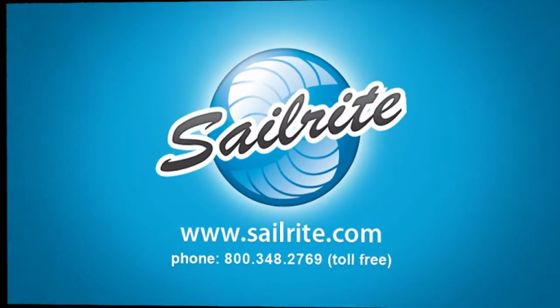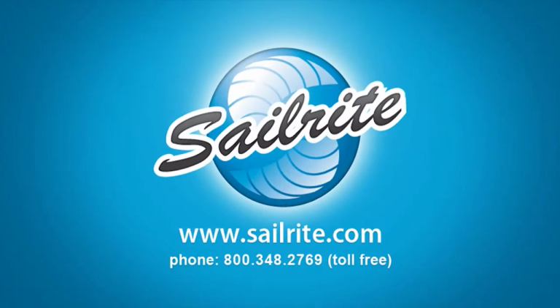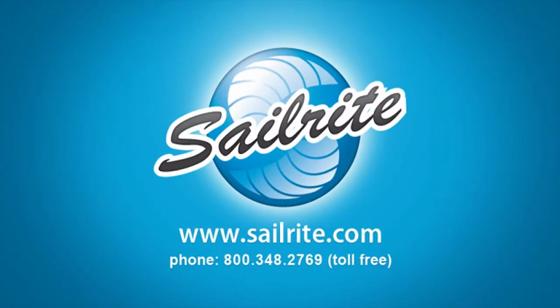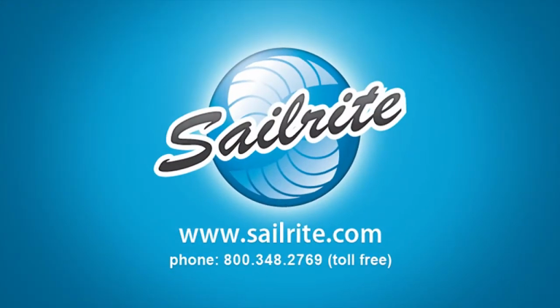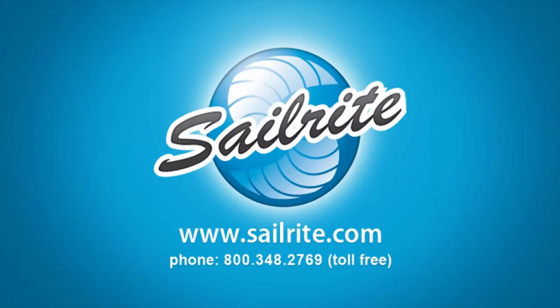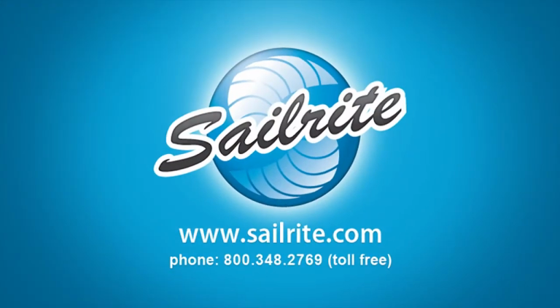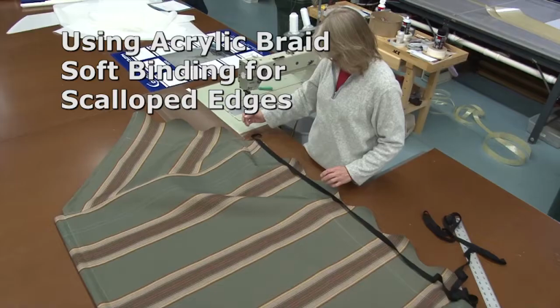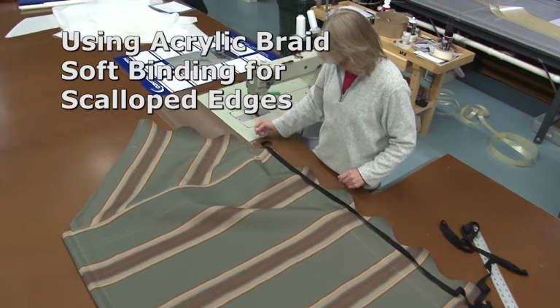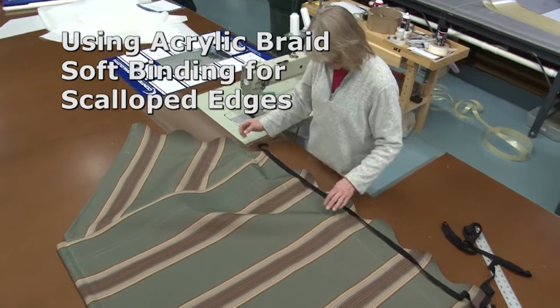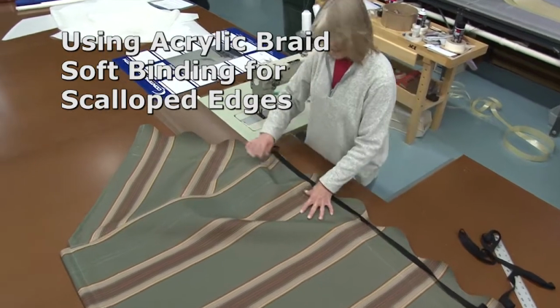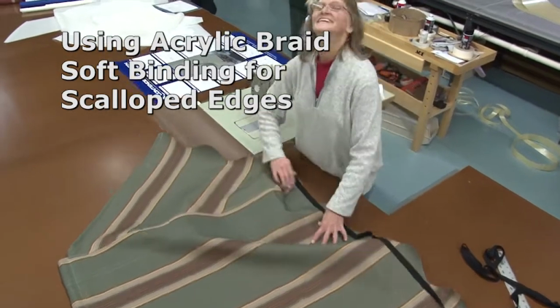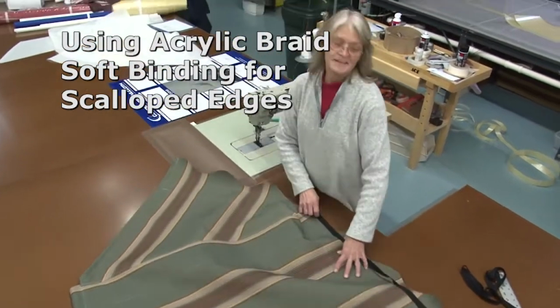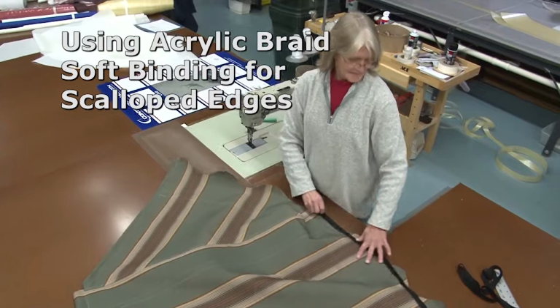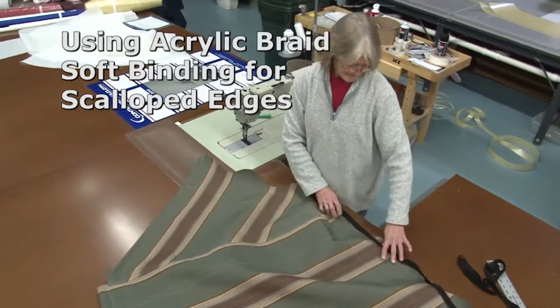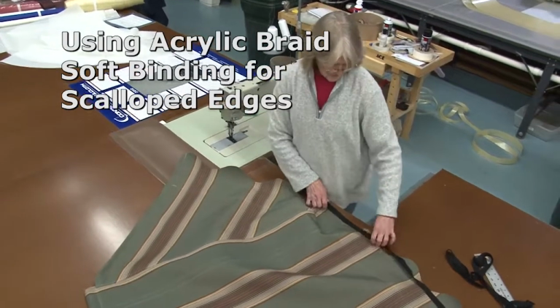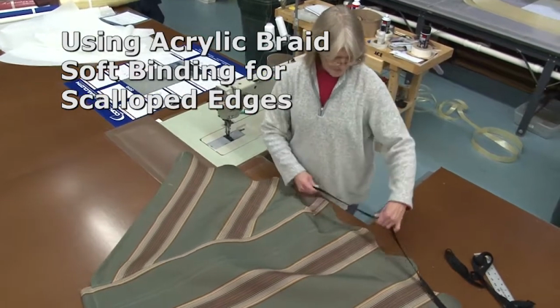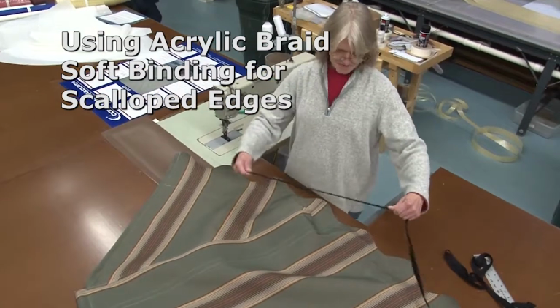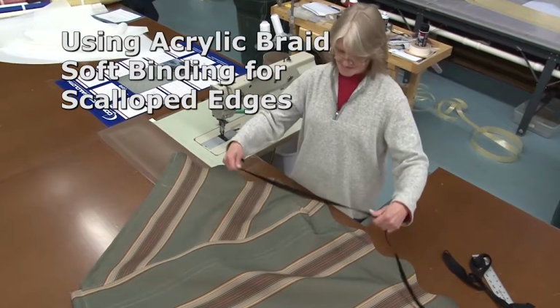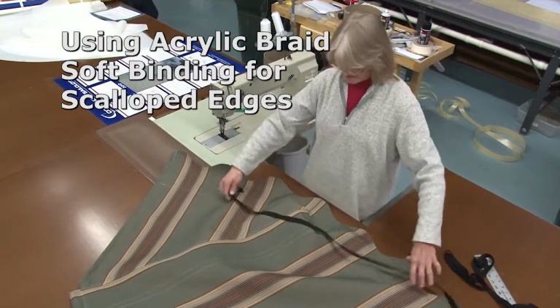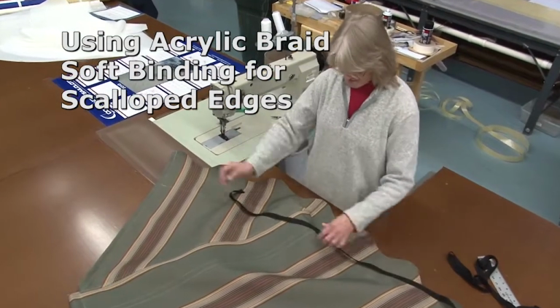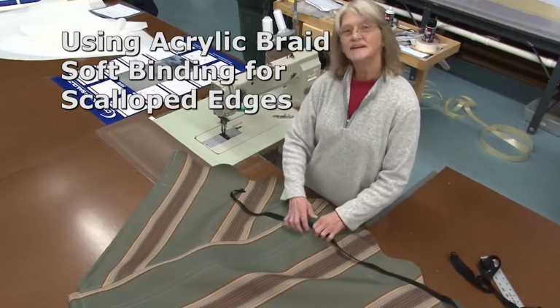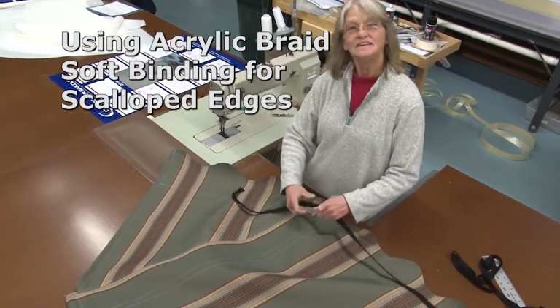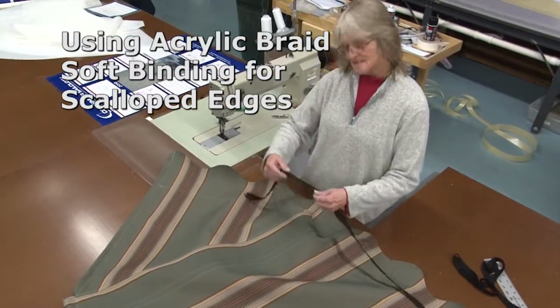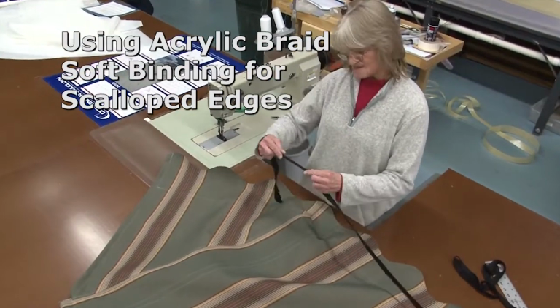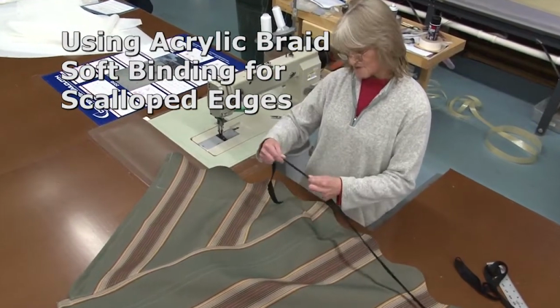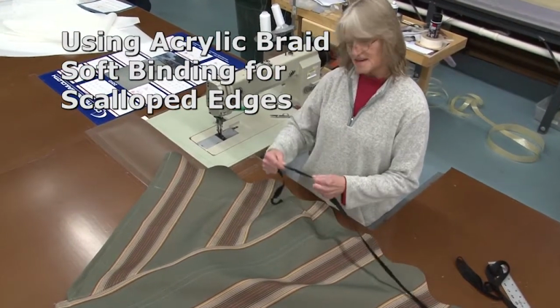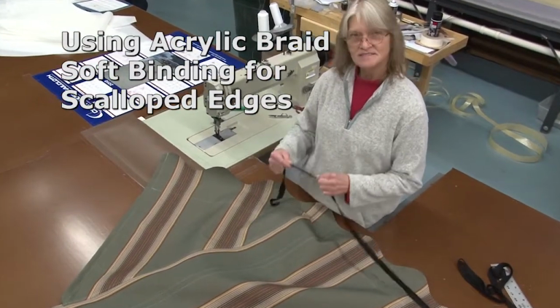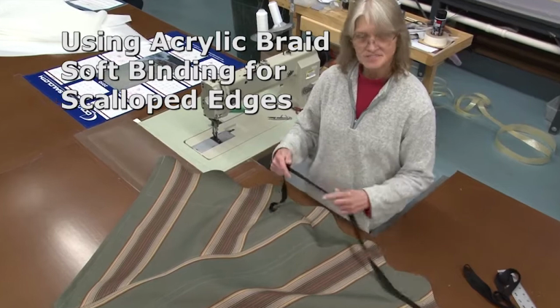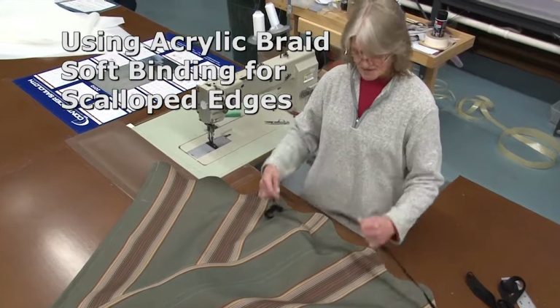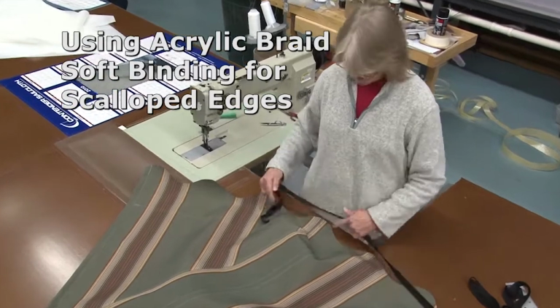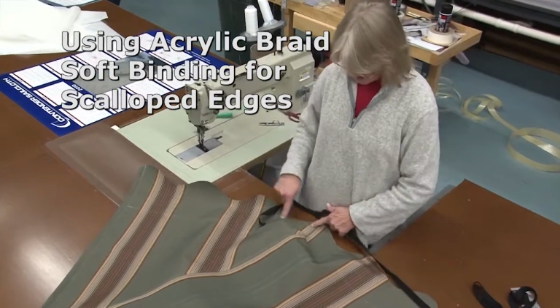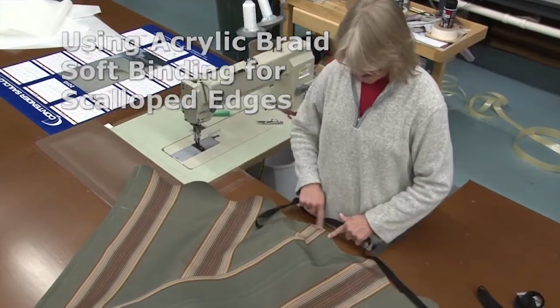This video is presented by Sailrite. In this video we're going to use the acrylic braid soft binding. This is best for scalloped edges and is really the easiest to use around the edge.